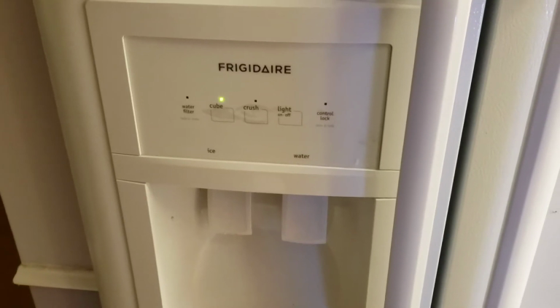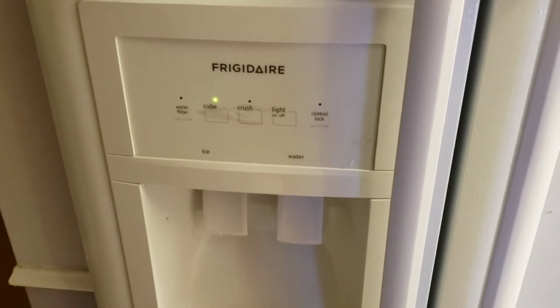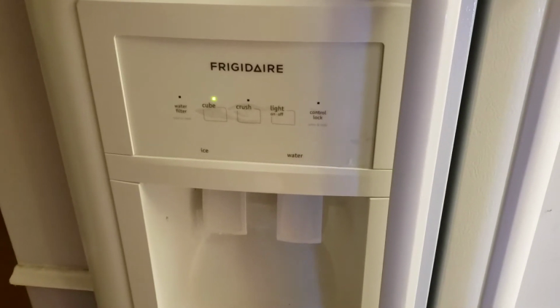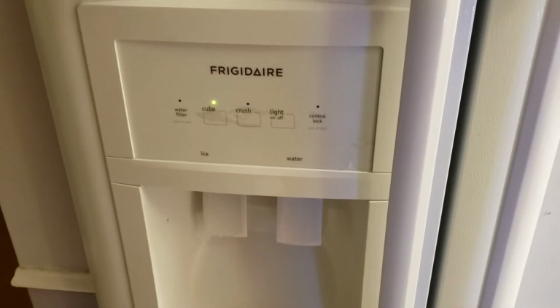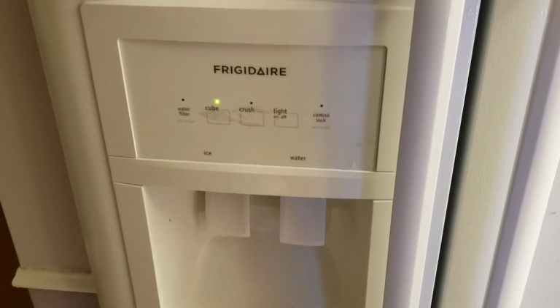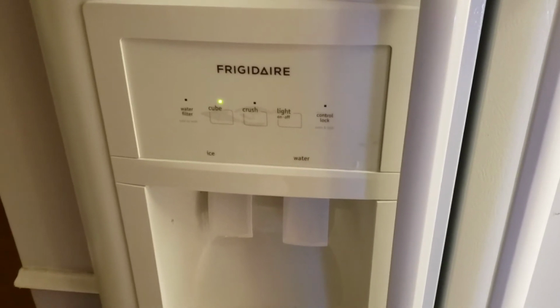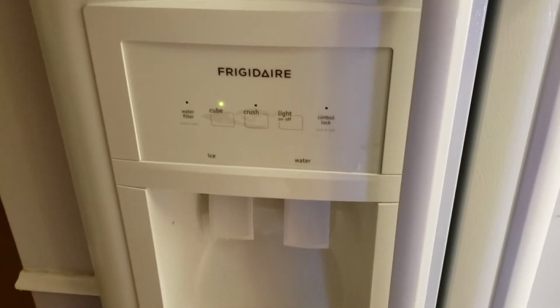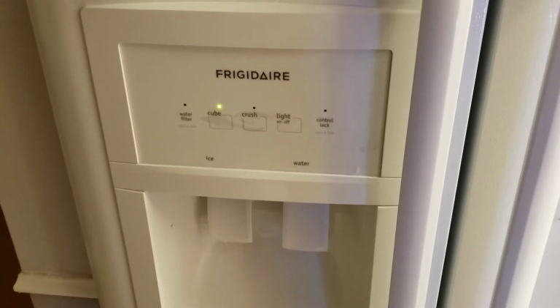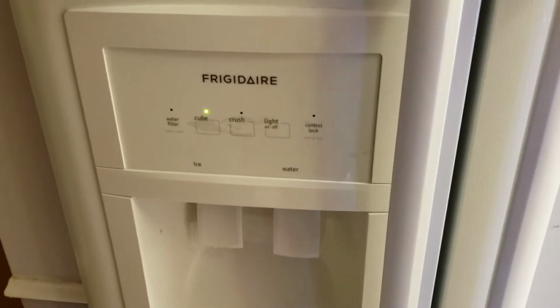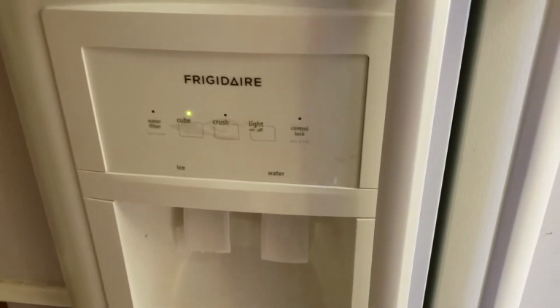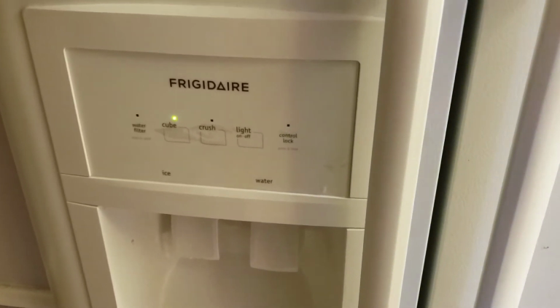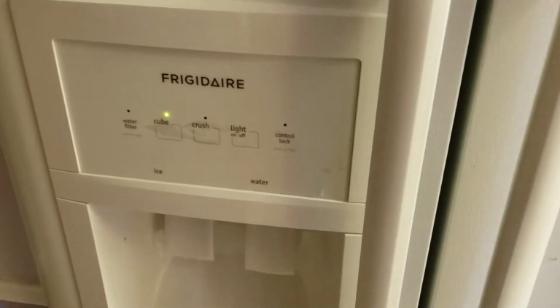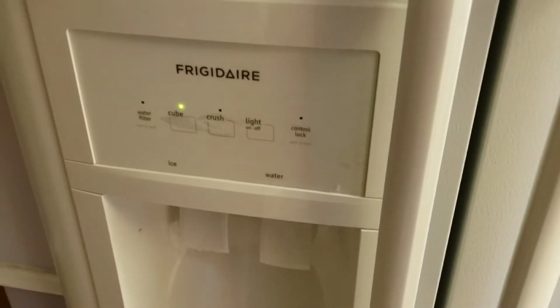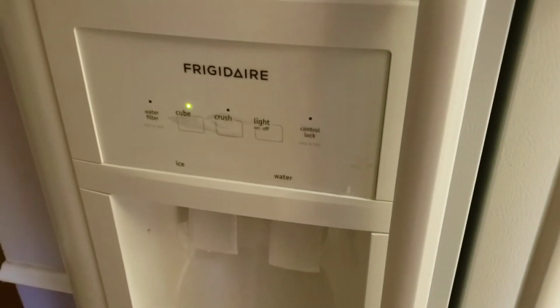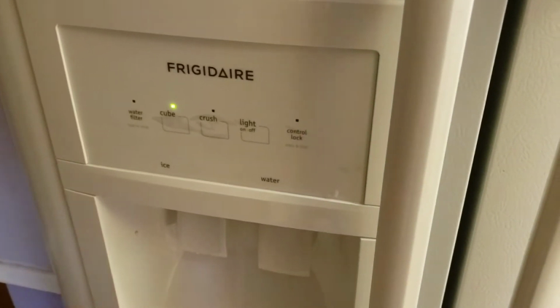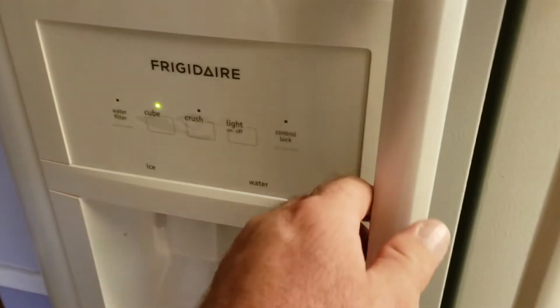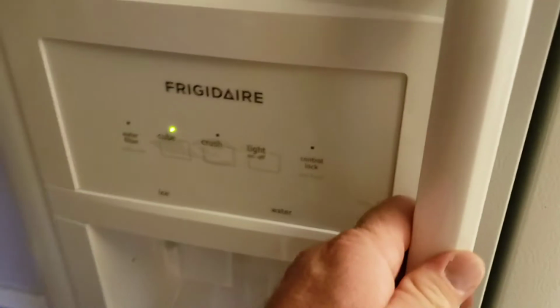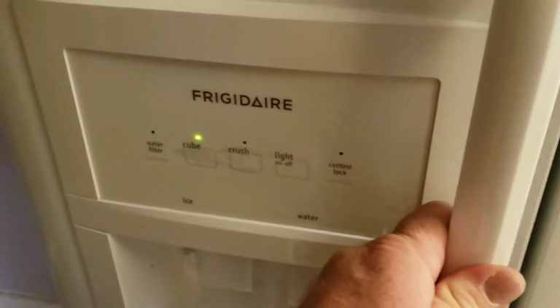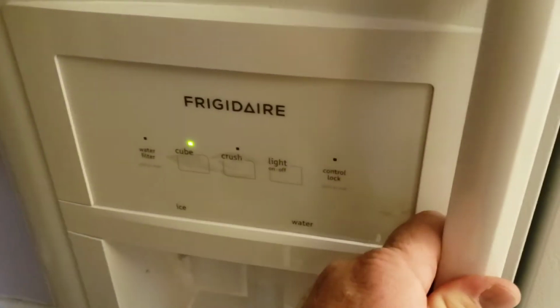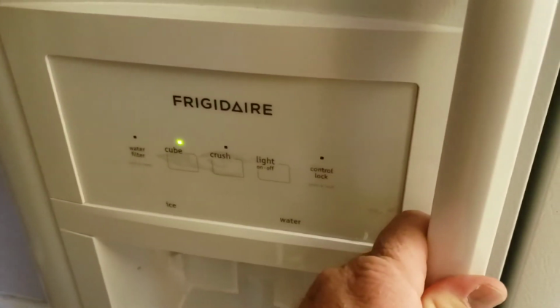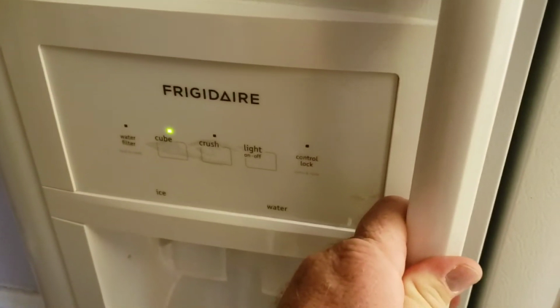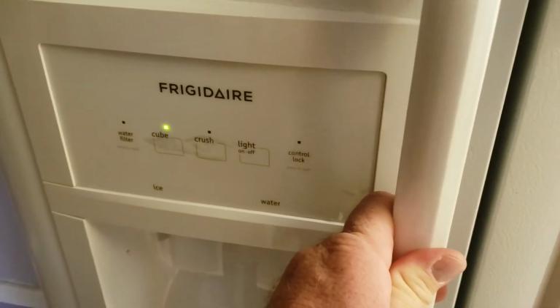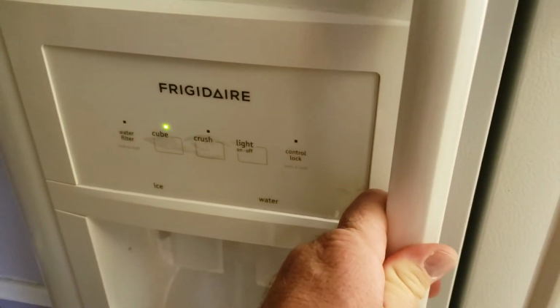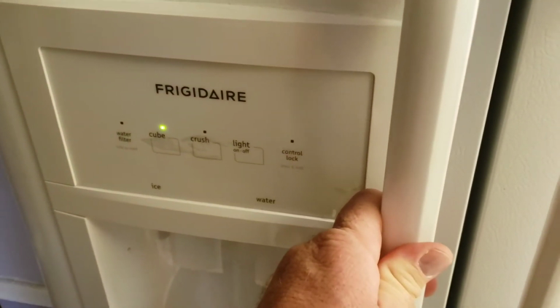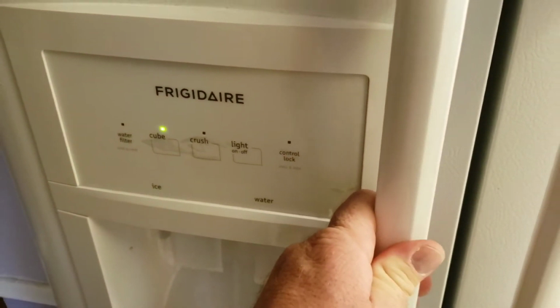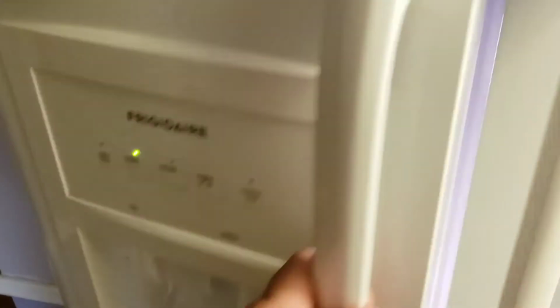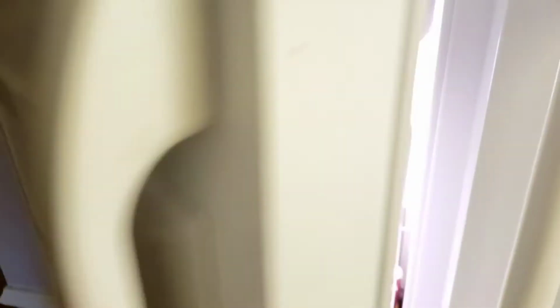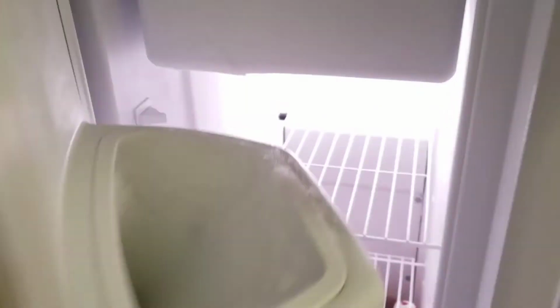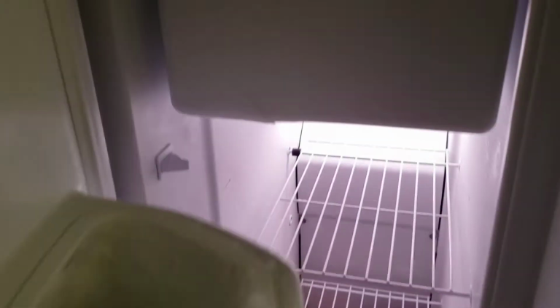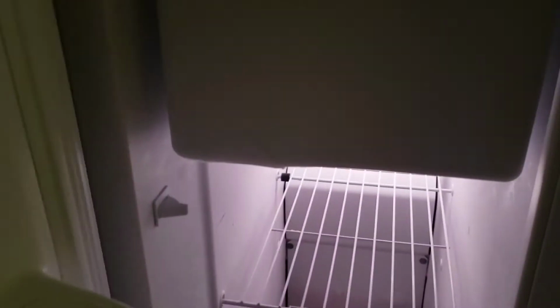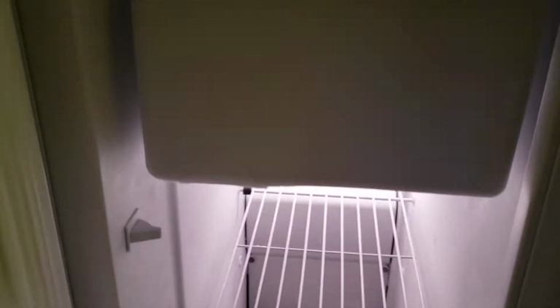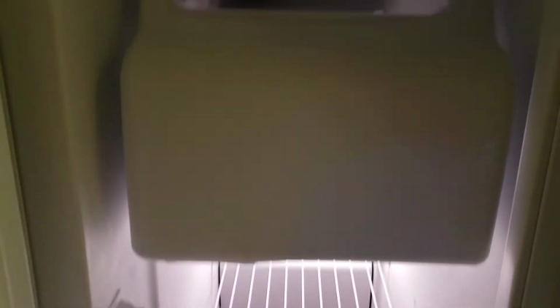Hey guys, it's Scott again with another quick how-to video. I'm in front of my refrigerator right now and I'm having two issues.